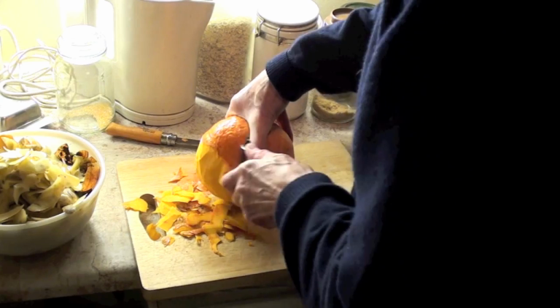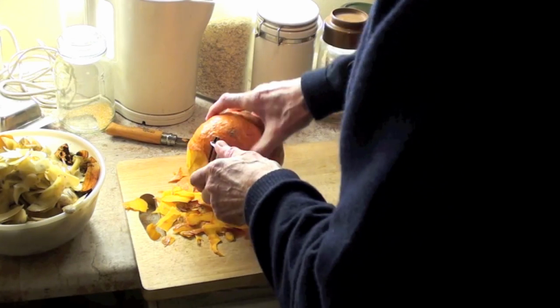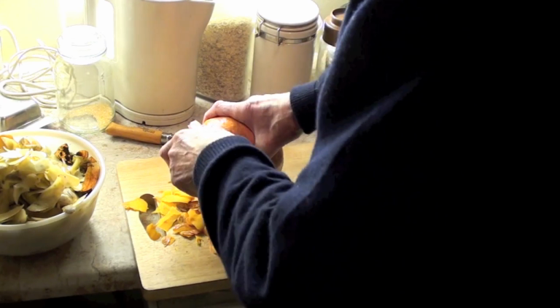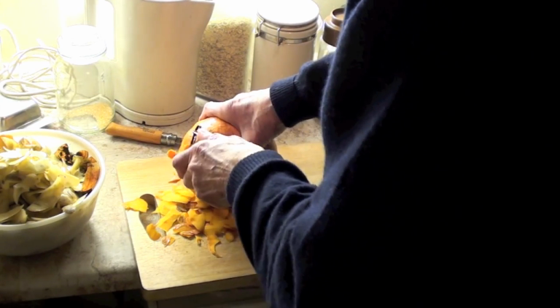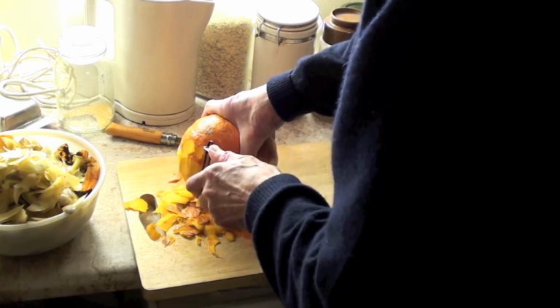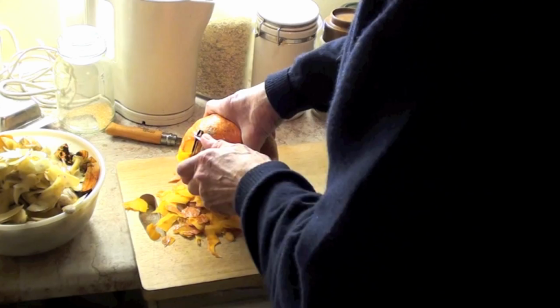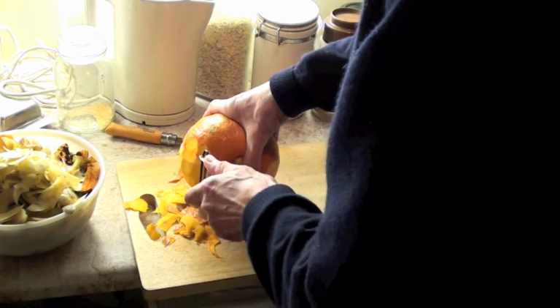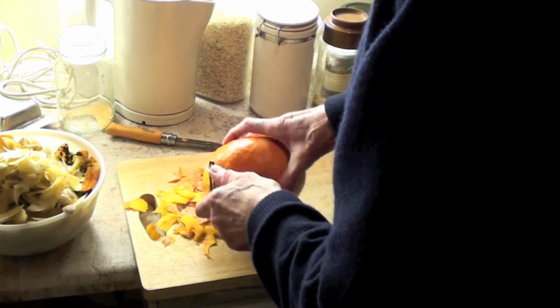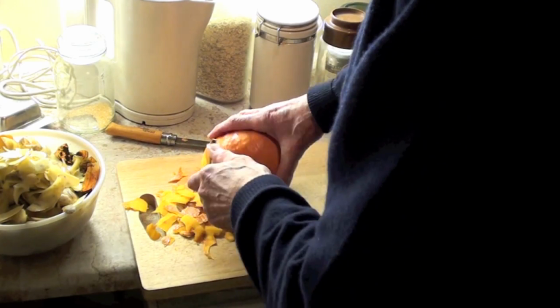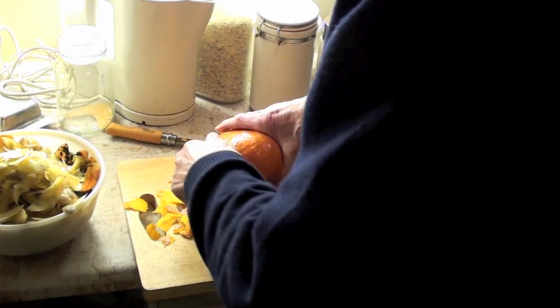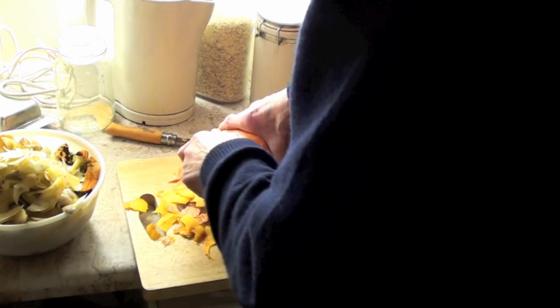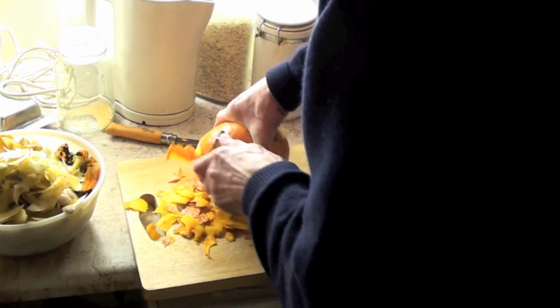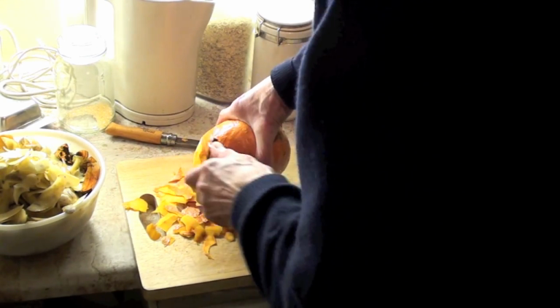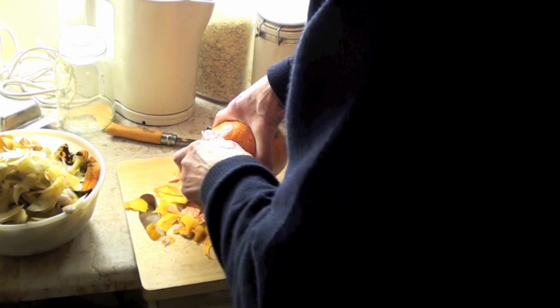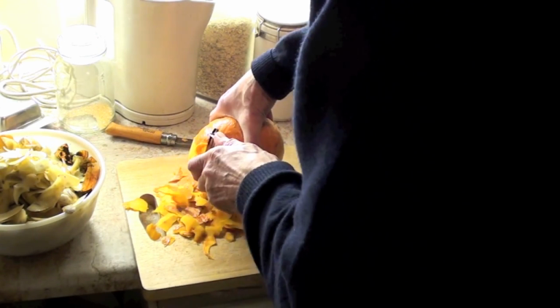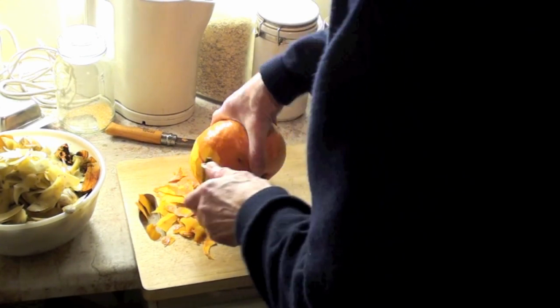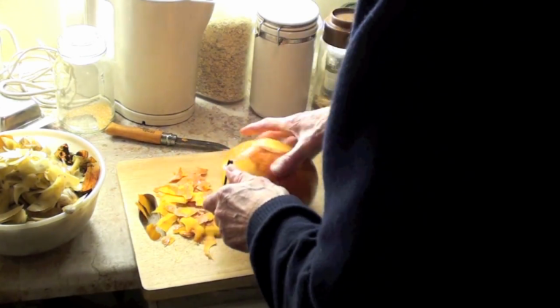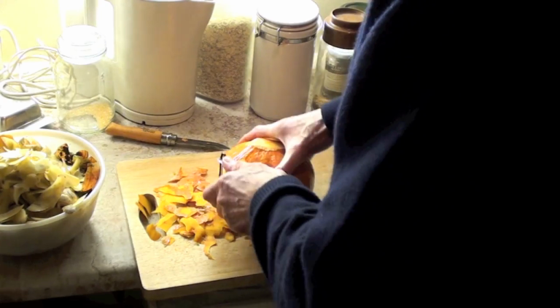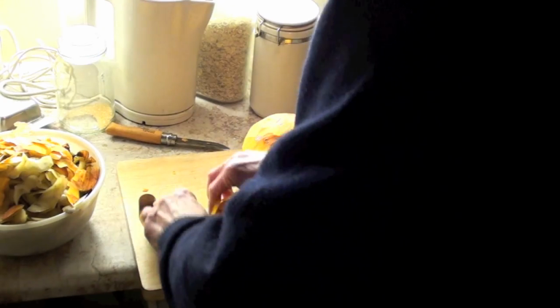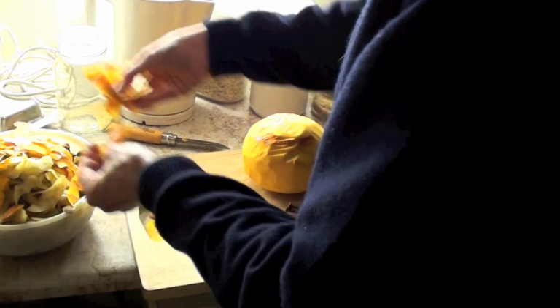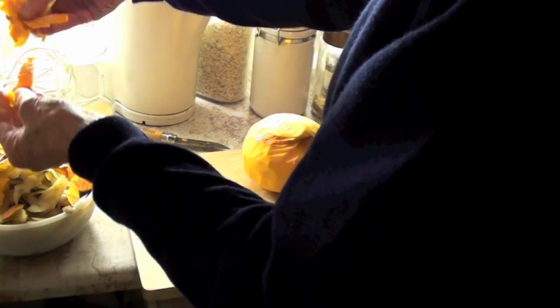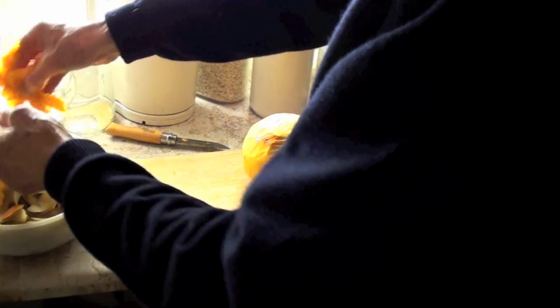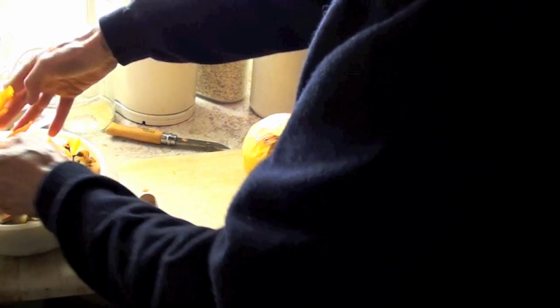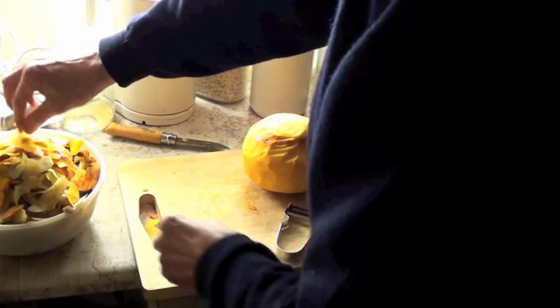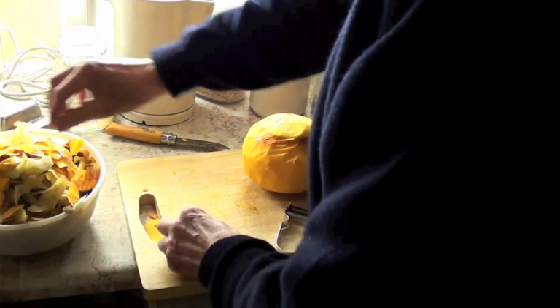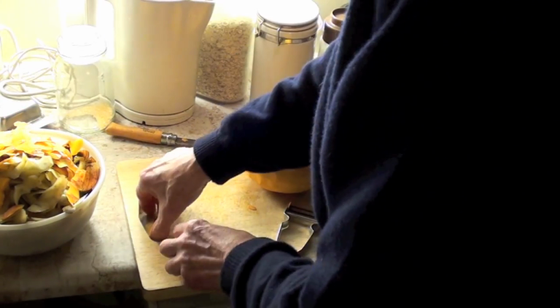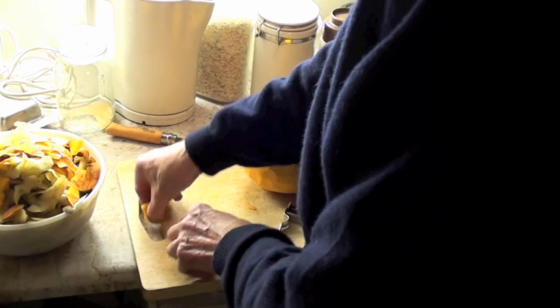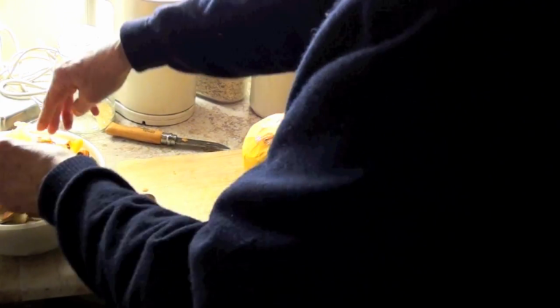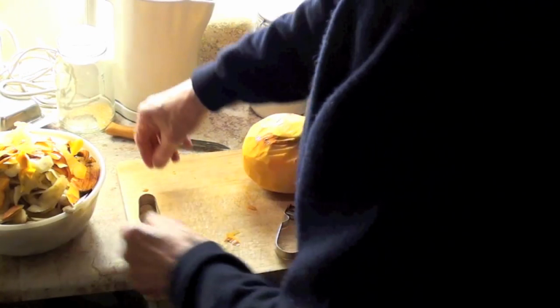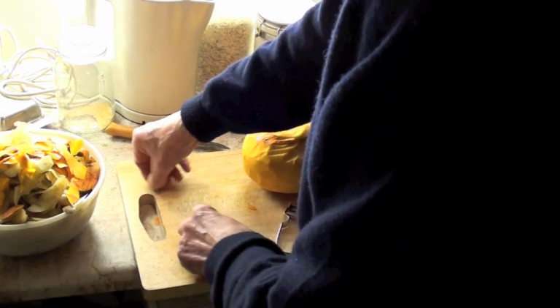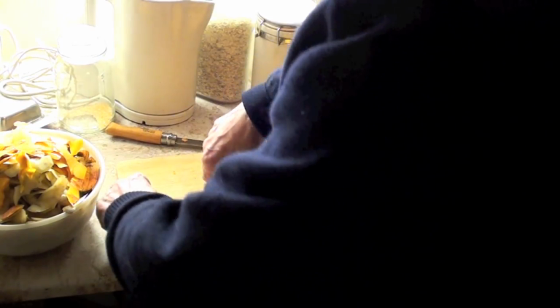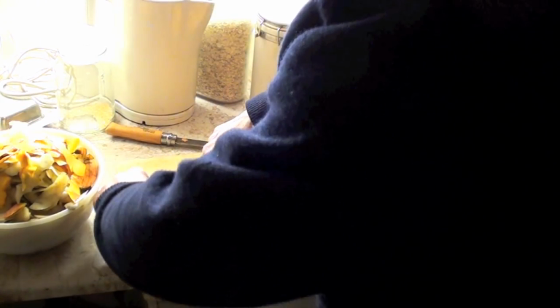Now, only talking about those of us who are lucky enough to have gardens — the rest of us do have to use the compostable bags provided by the council. Squash peel: definitely for the compost bin in the garden.